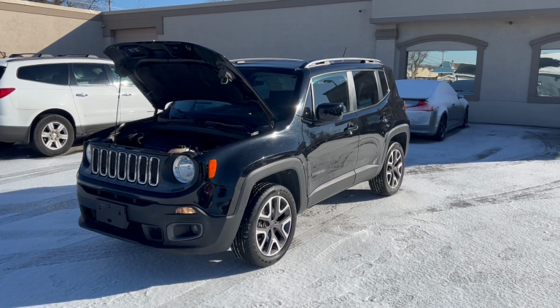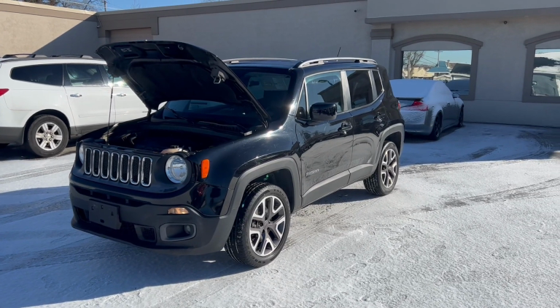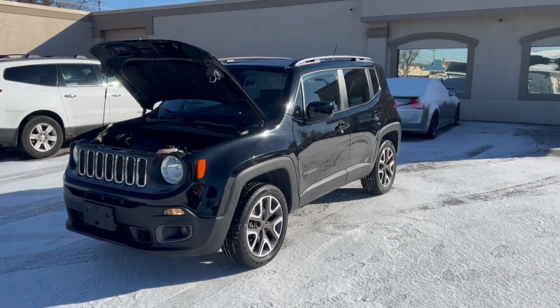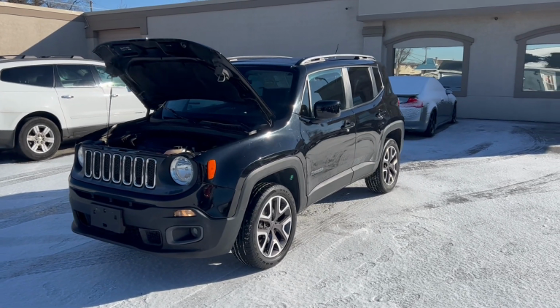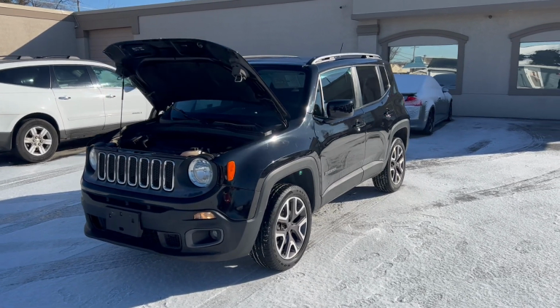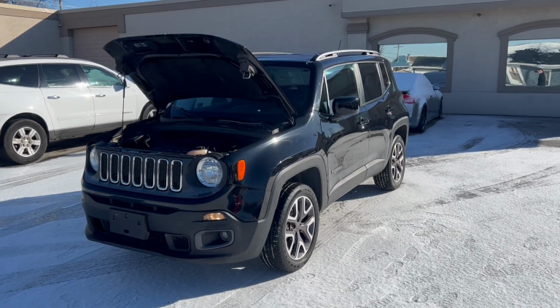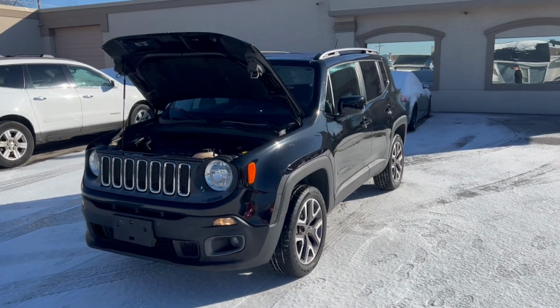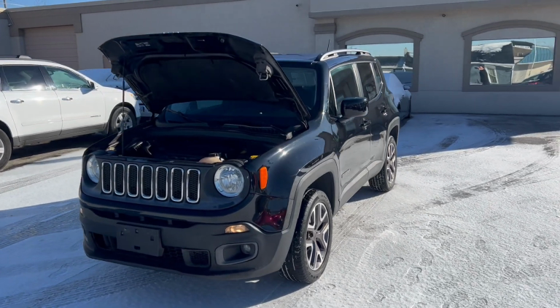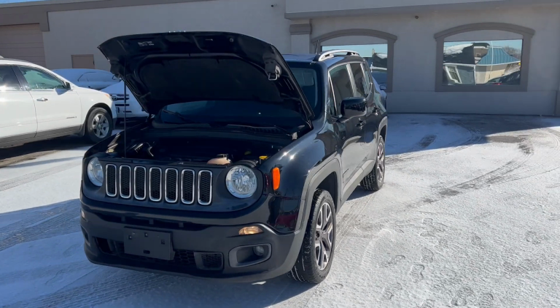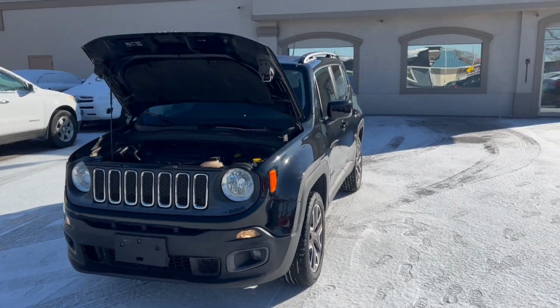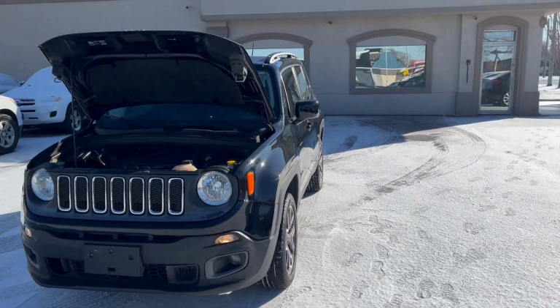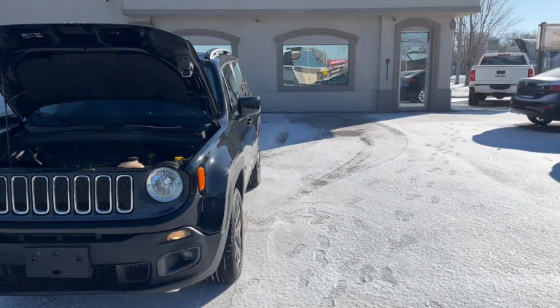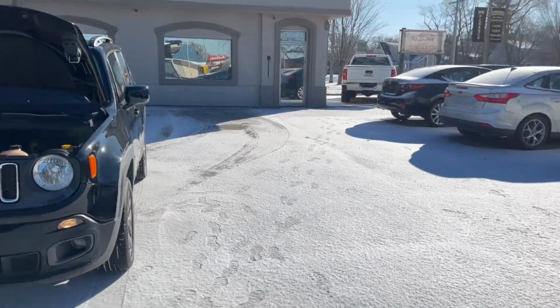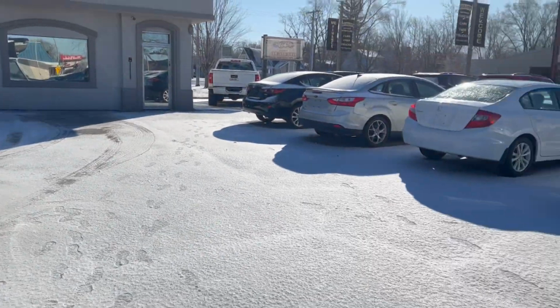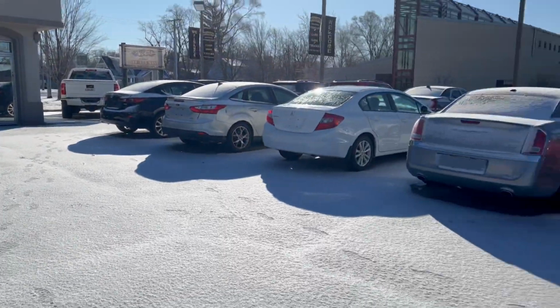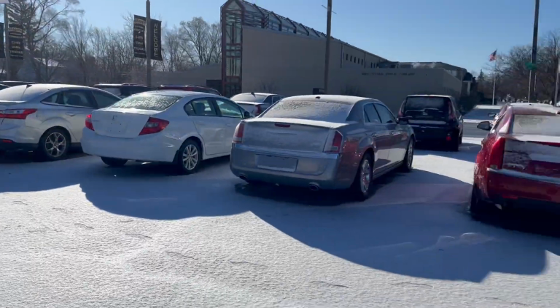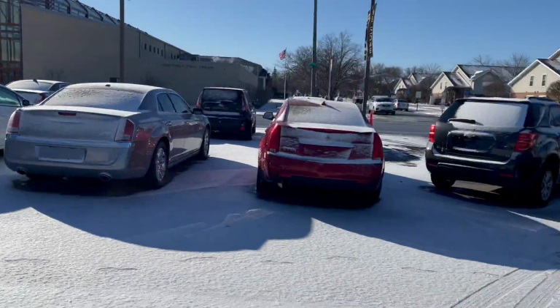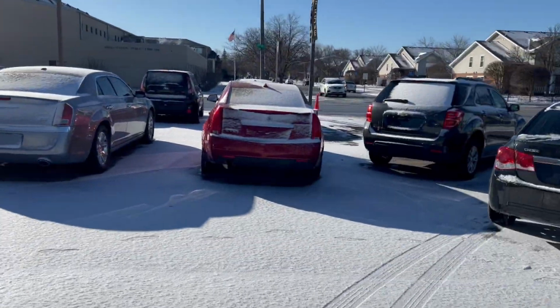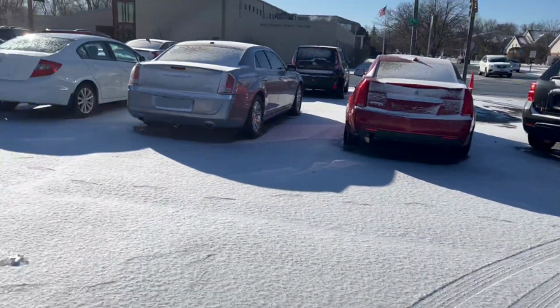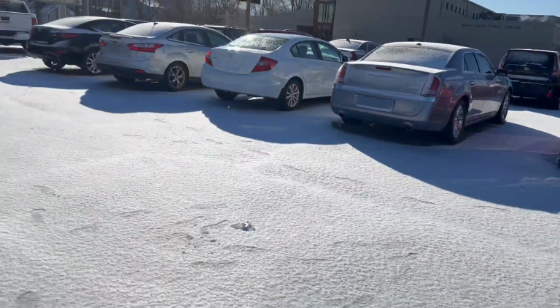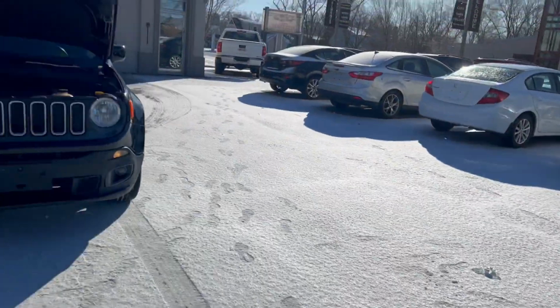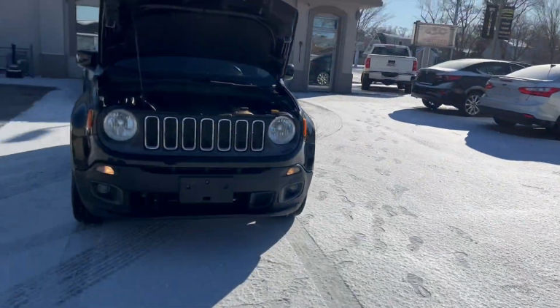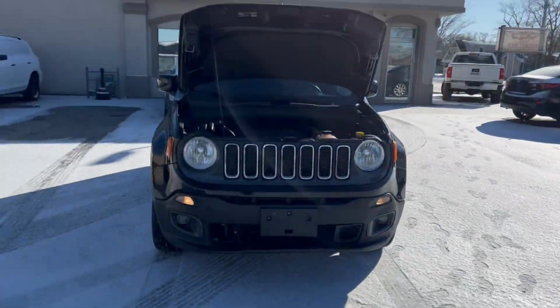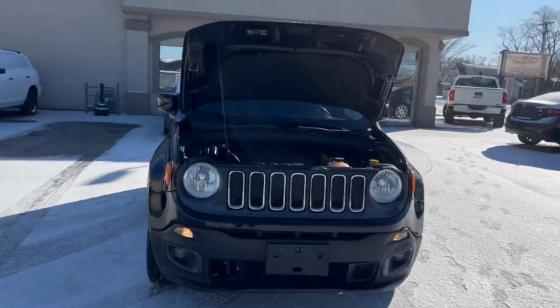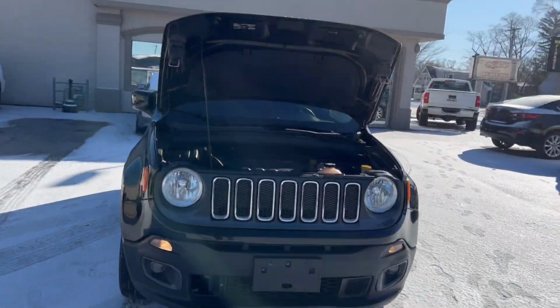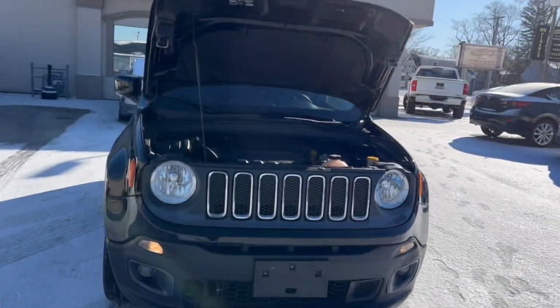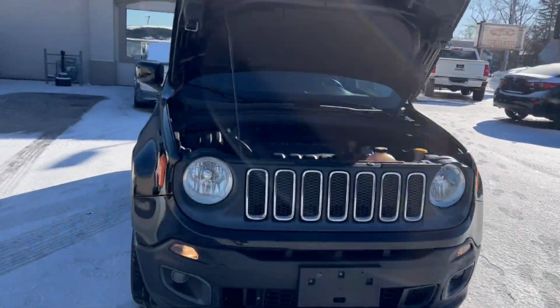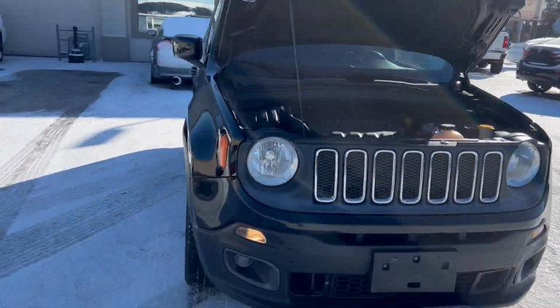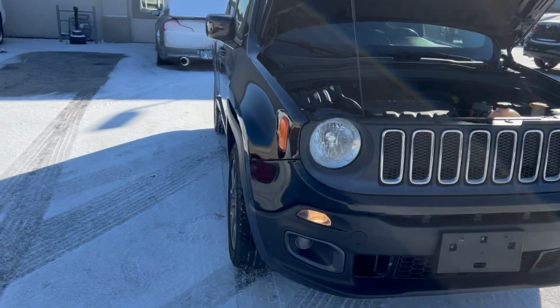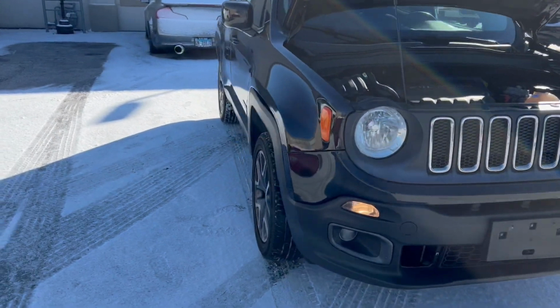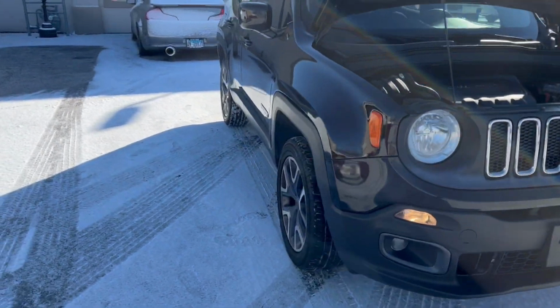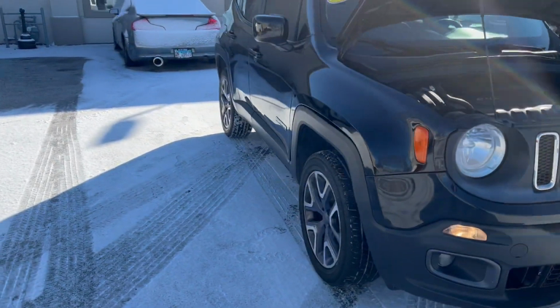Hi everyone, I'm Ed Tapper from Mr. C's Automark. Here on a nice bright sunny day — freezing but sunny — with a new arrival.